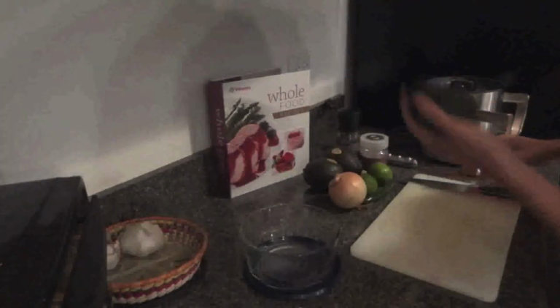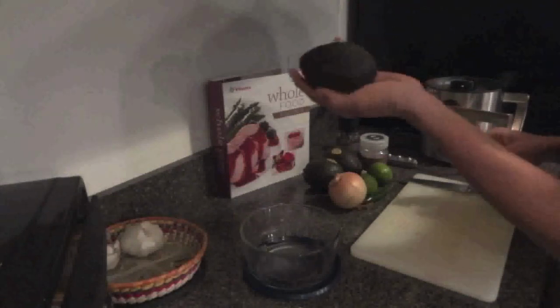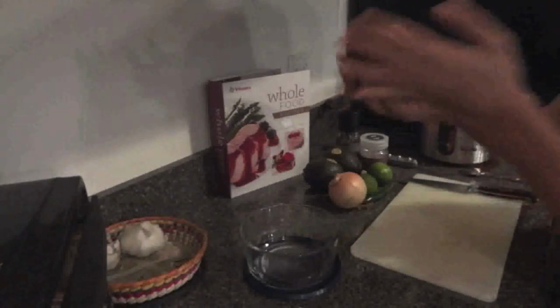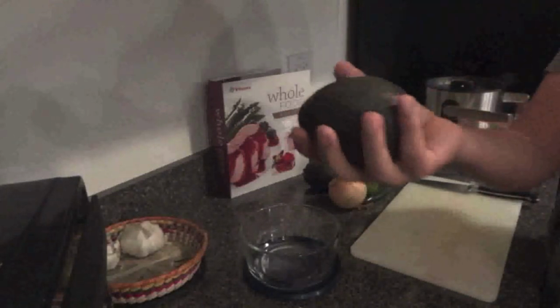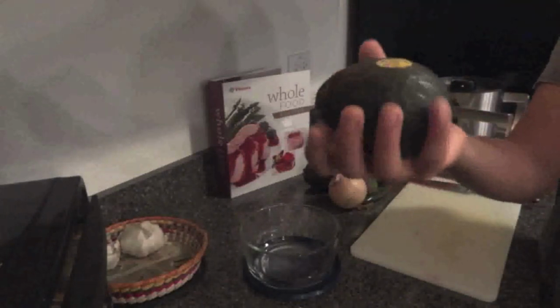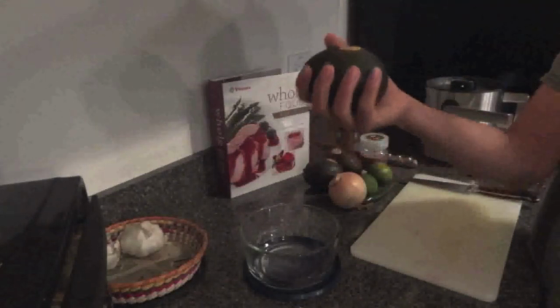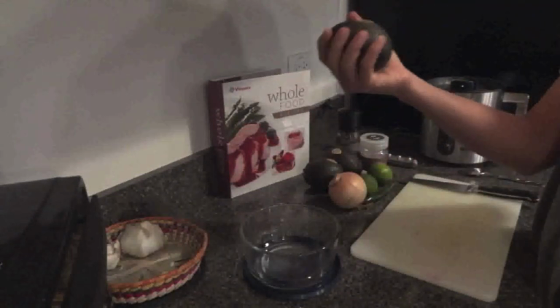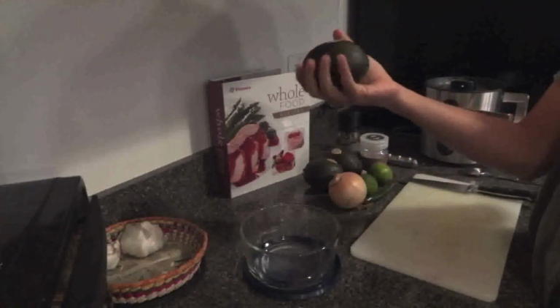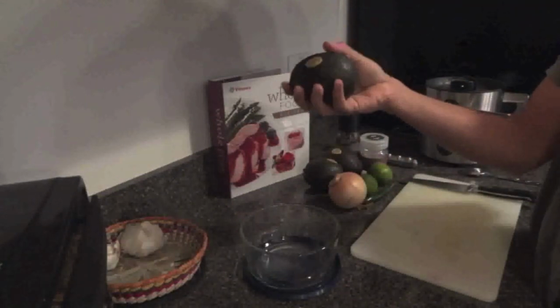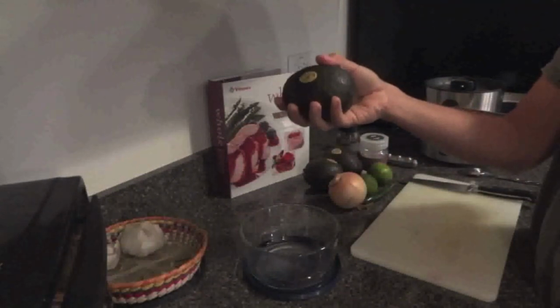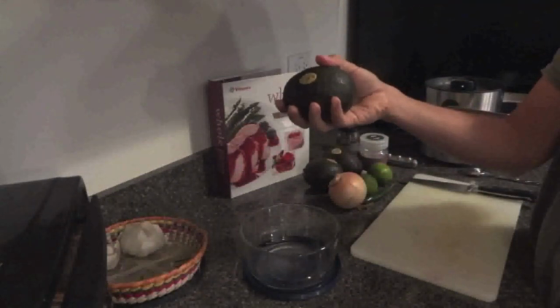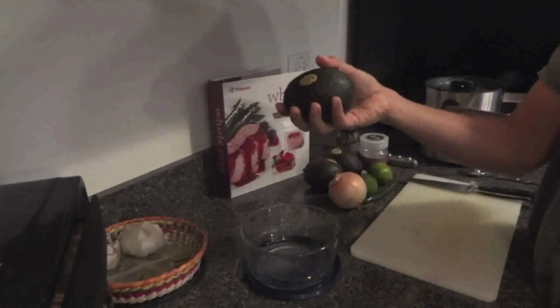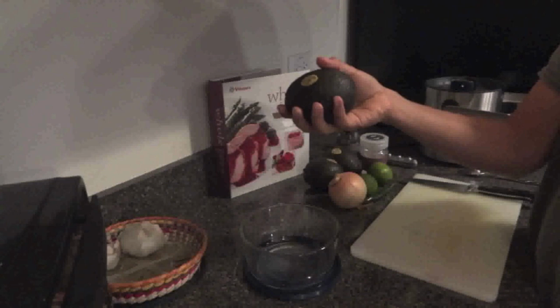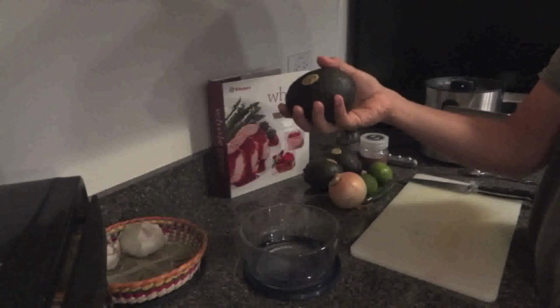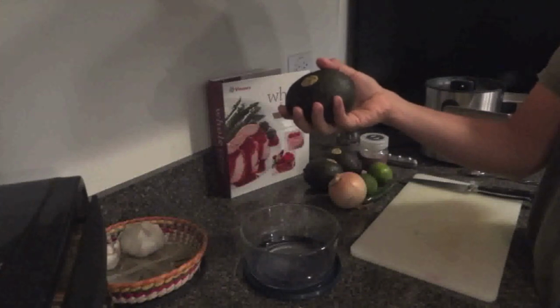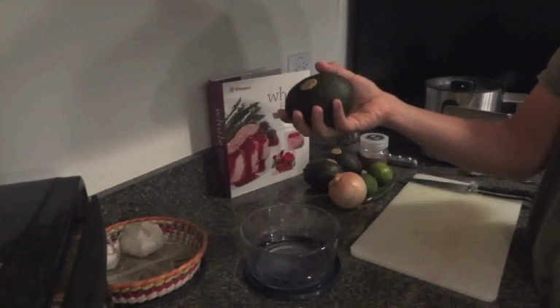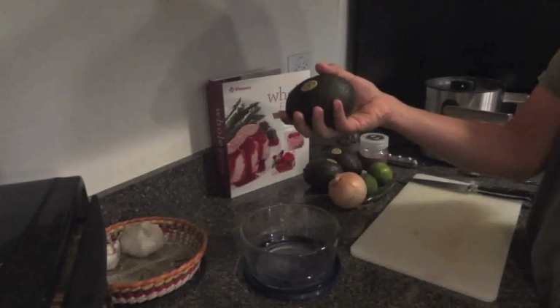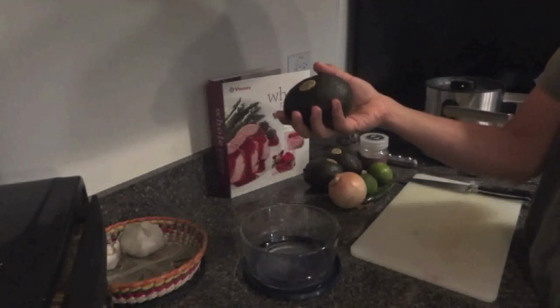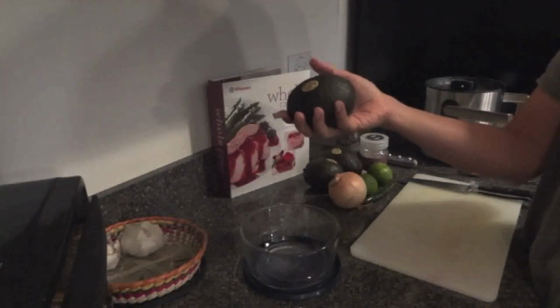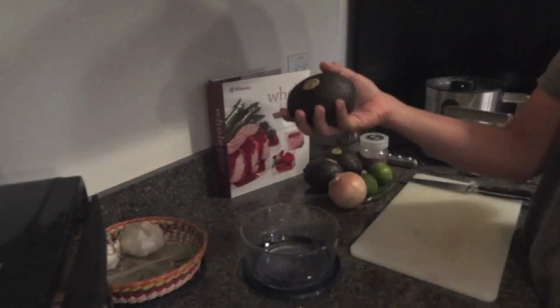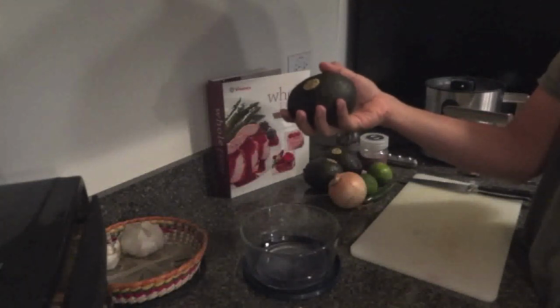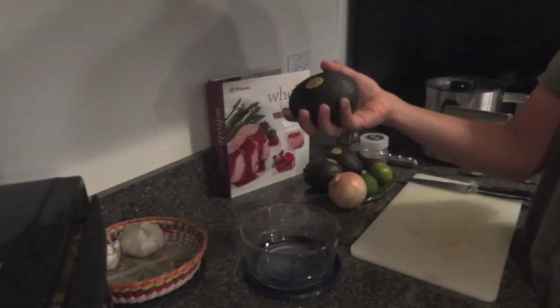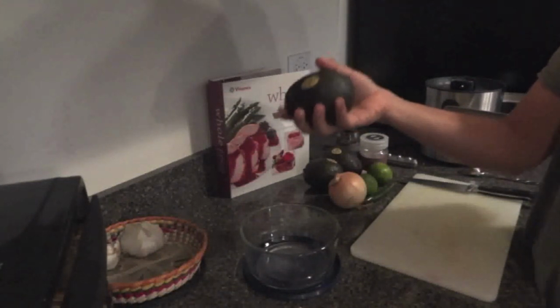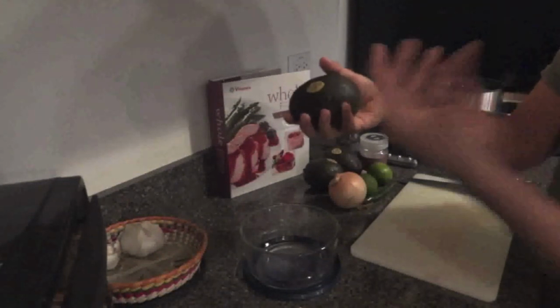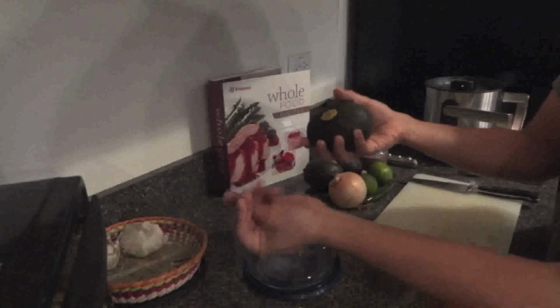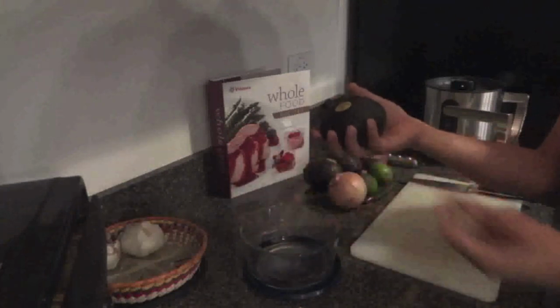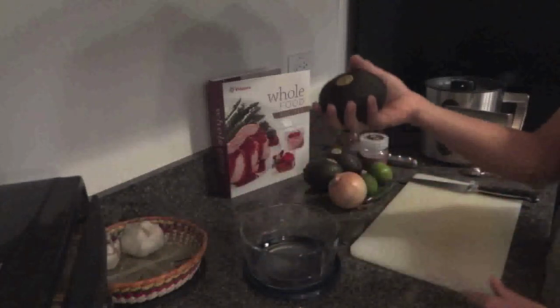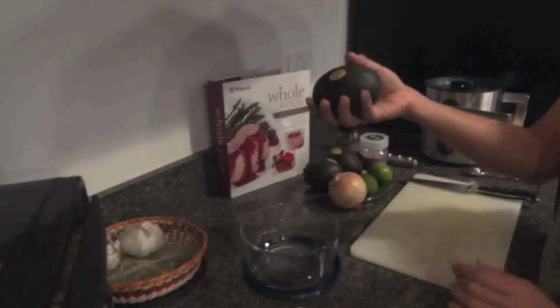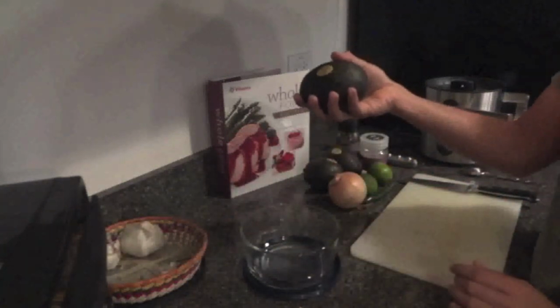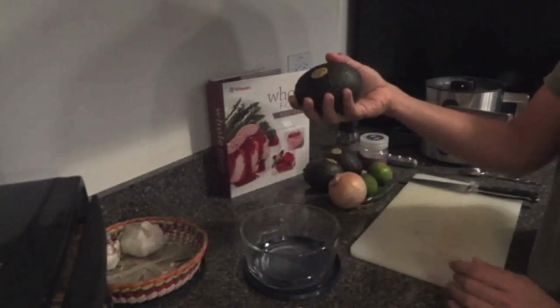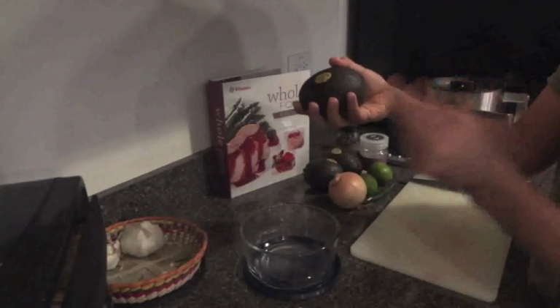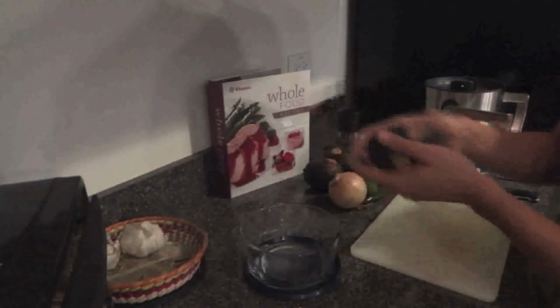Here's an avocado. It's a pretty good one. The way I can tell it's ready is that when I press down, it's kind of like soft Play-Doh. If you press really hard, you can squish it, but if you just press lightly, you can feel that it gives a little bit.